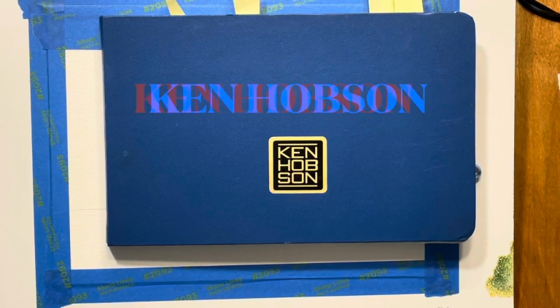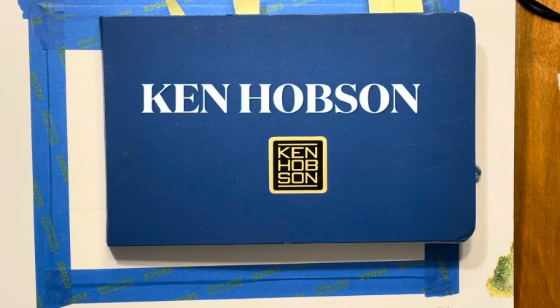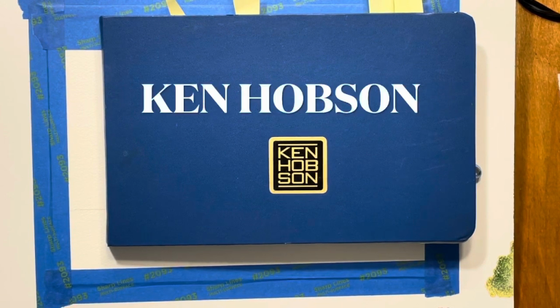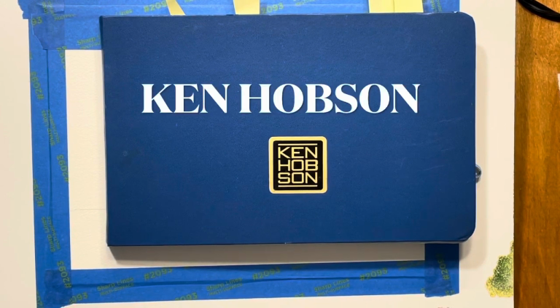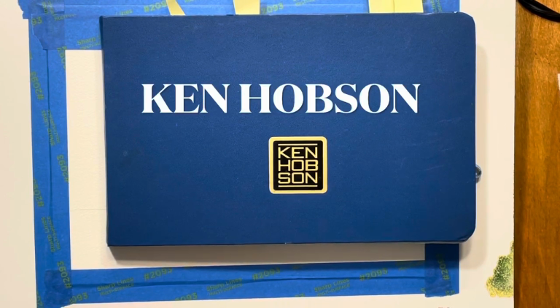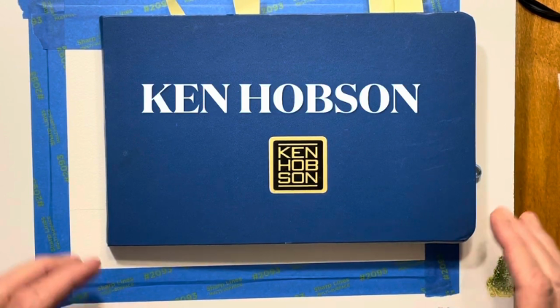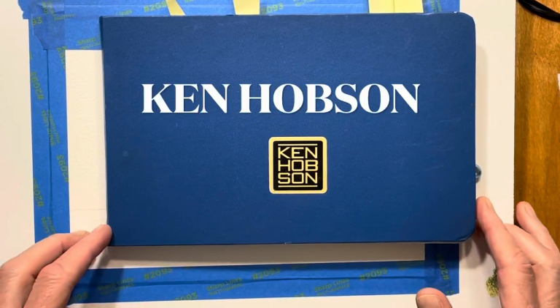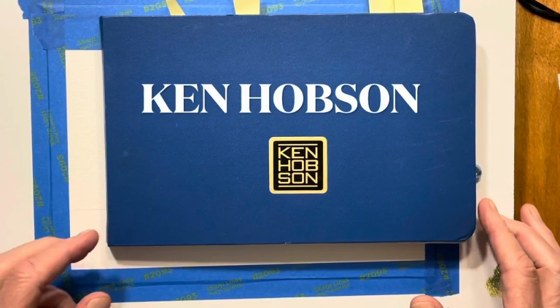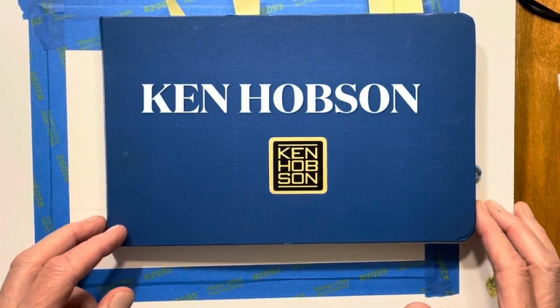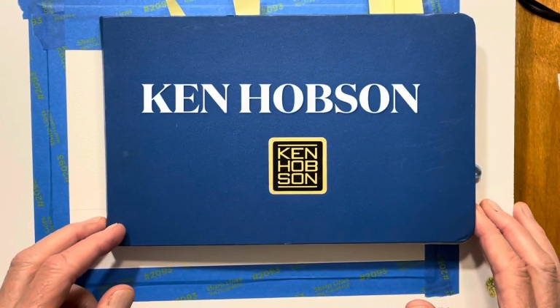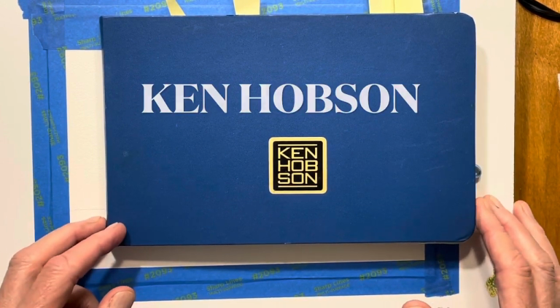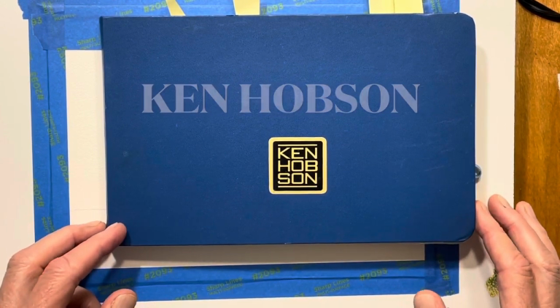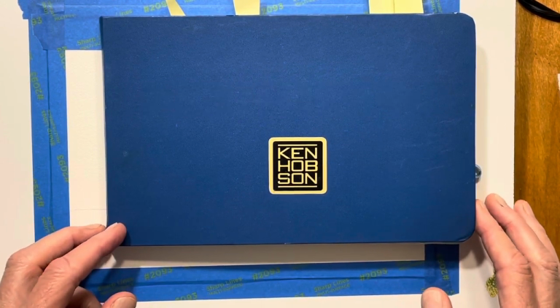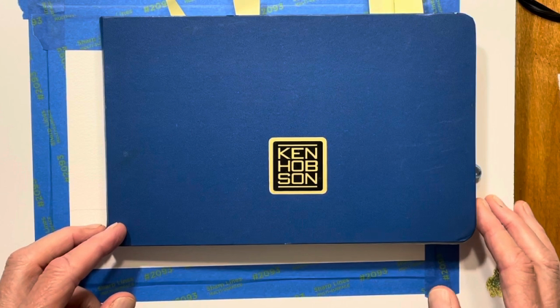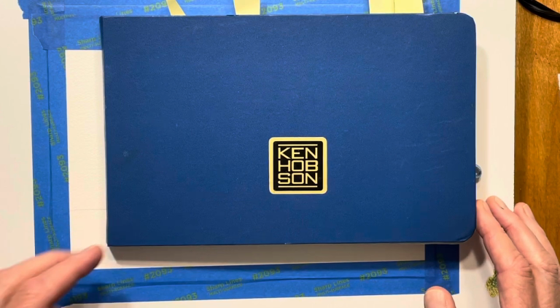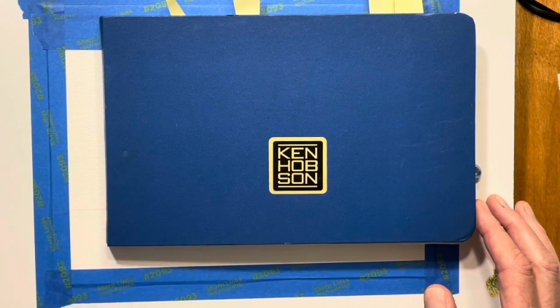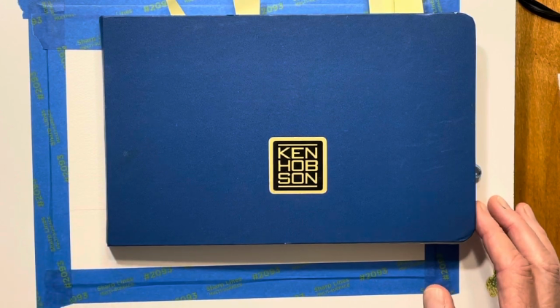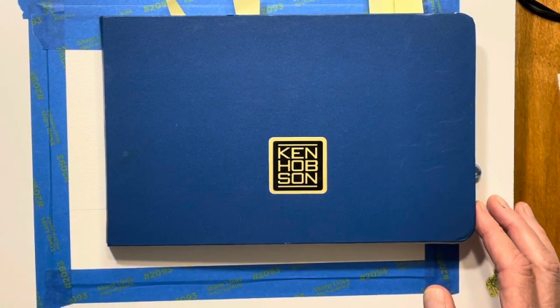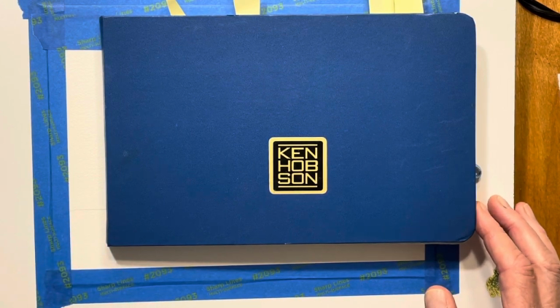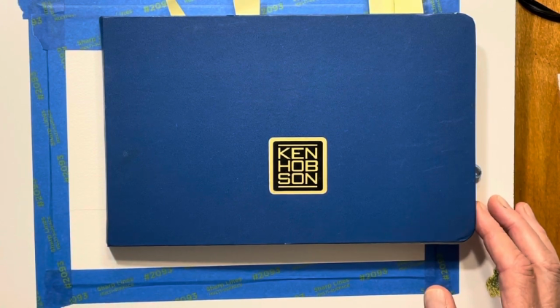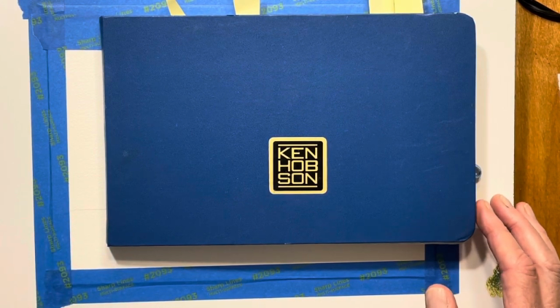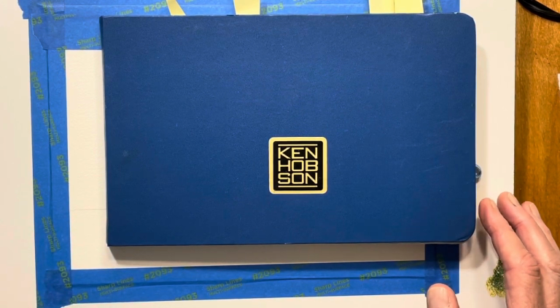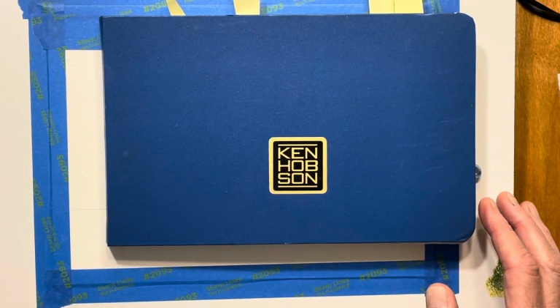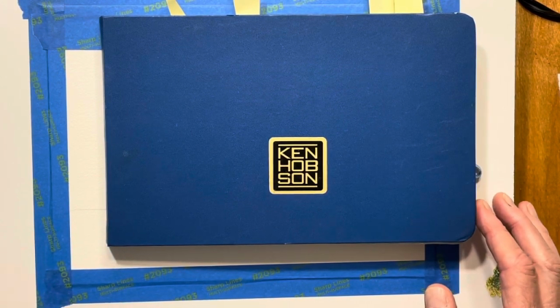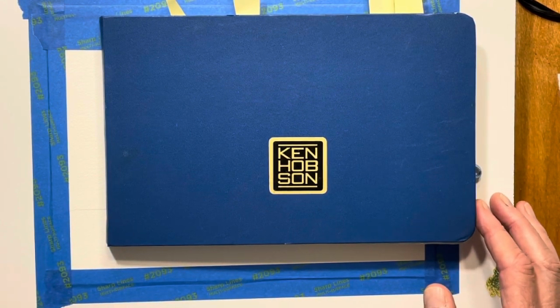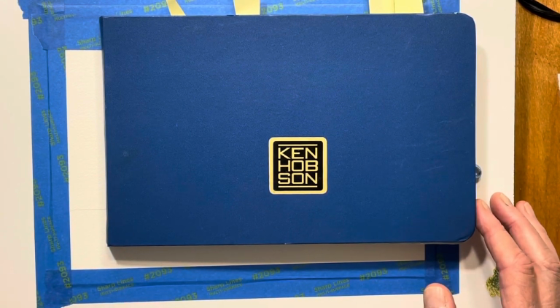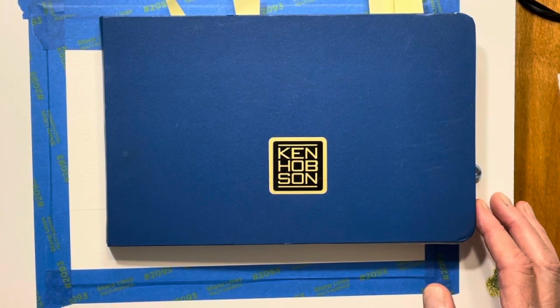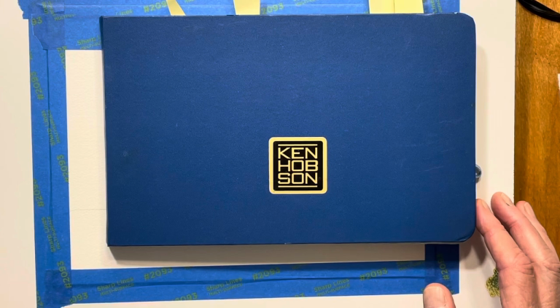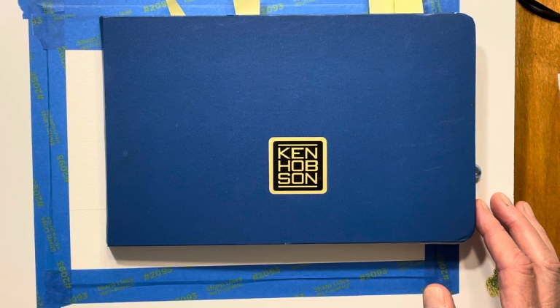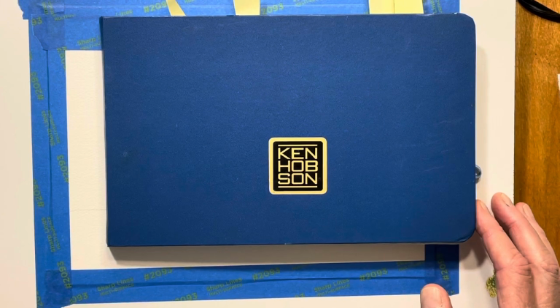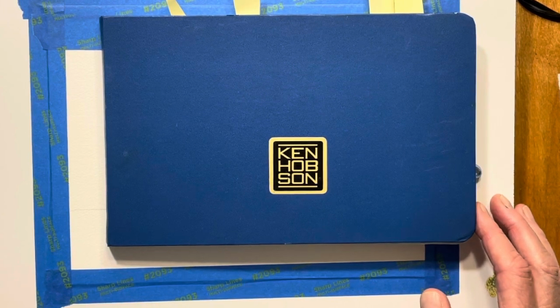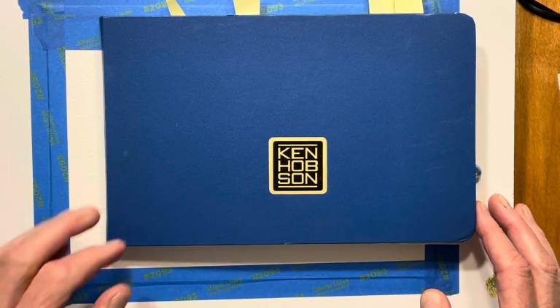Today I thought I would do a painting that I did a couple years ago when I did a workshop in Savannah, Georgia, and we had a beautiful view from the back porch of the host family.